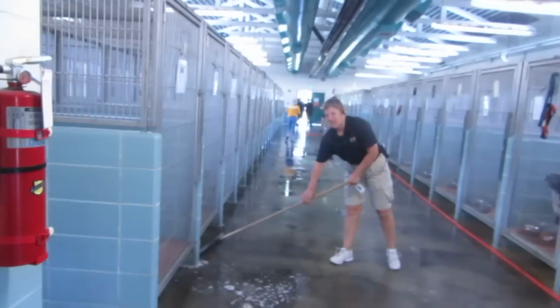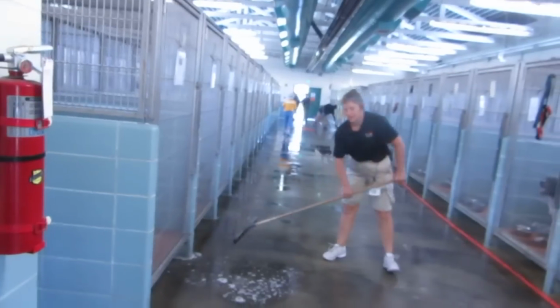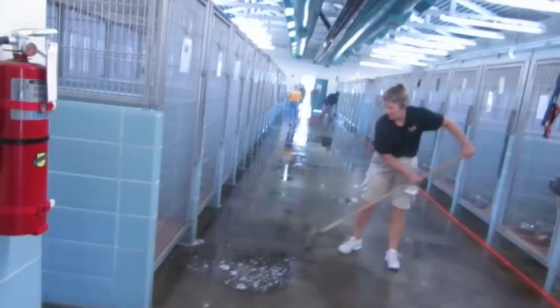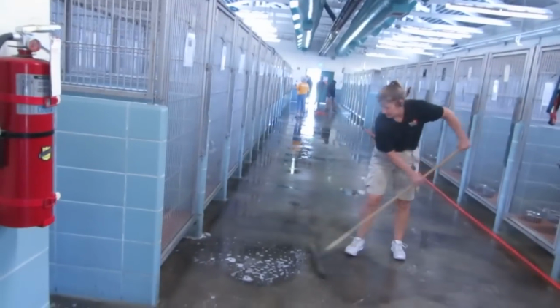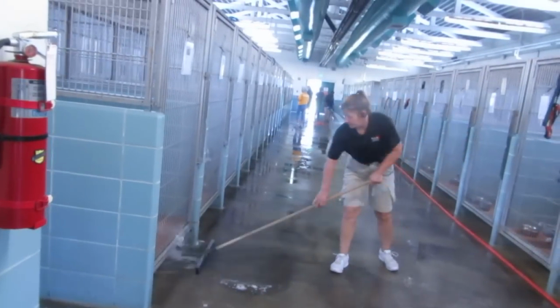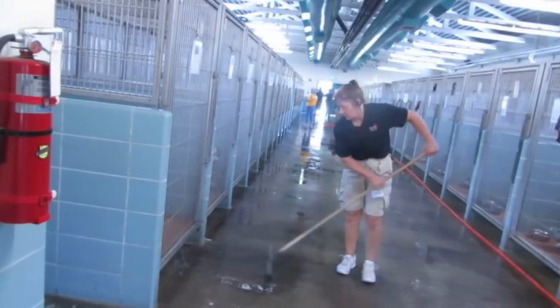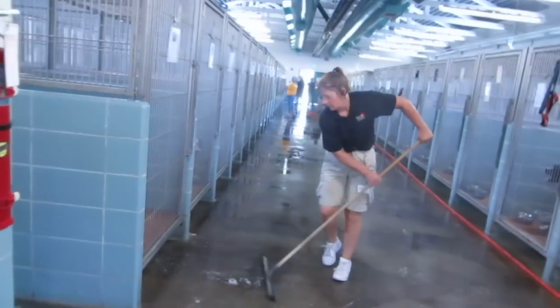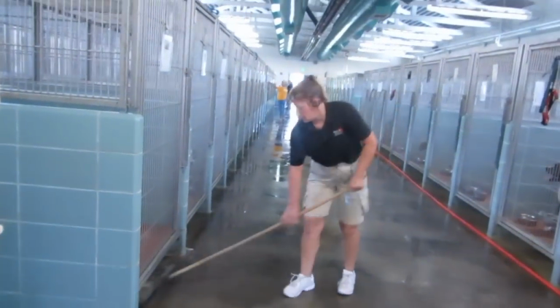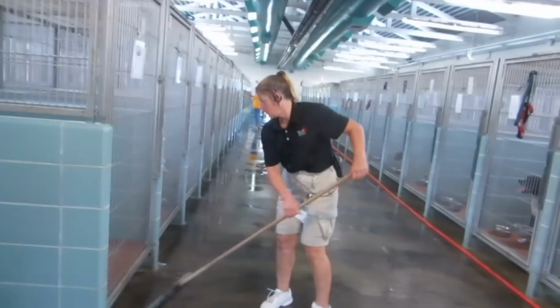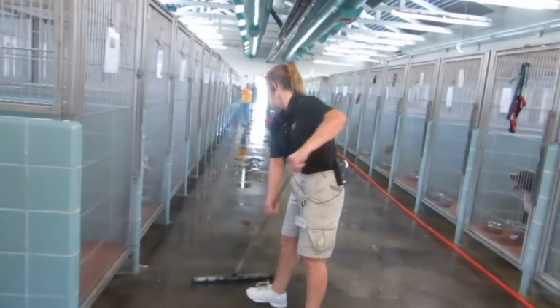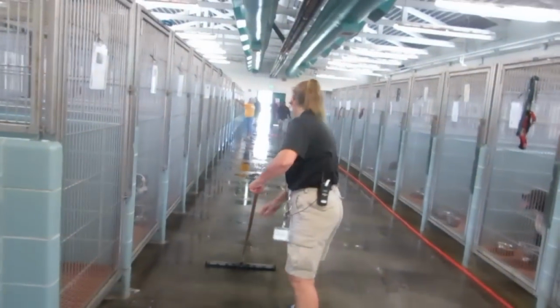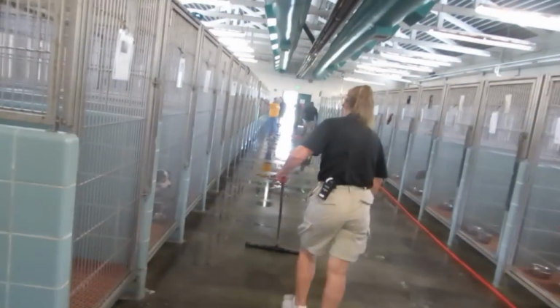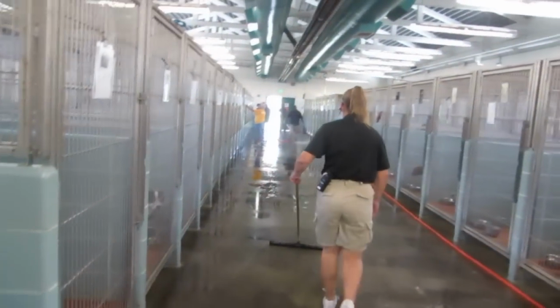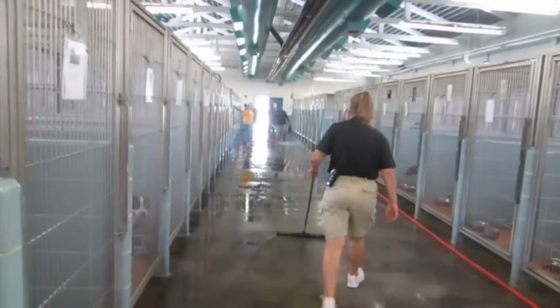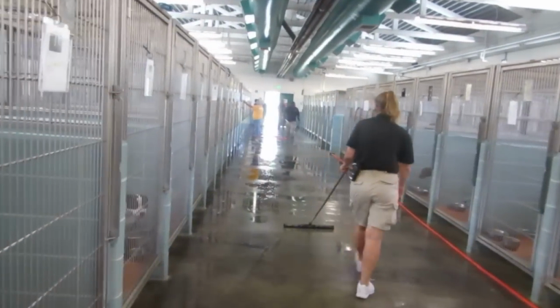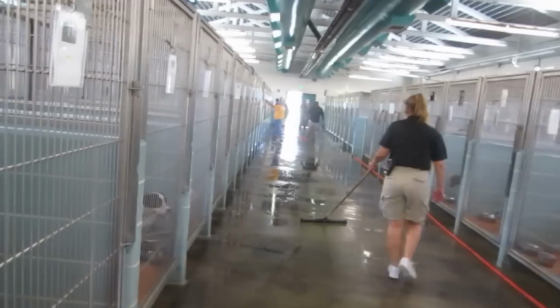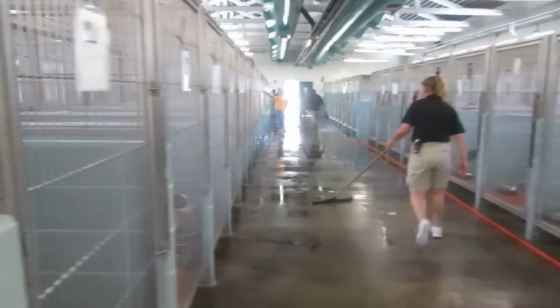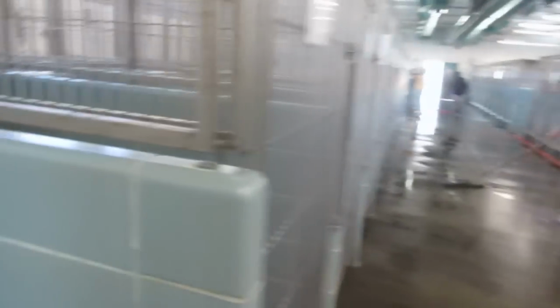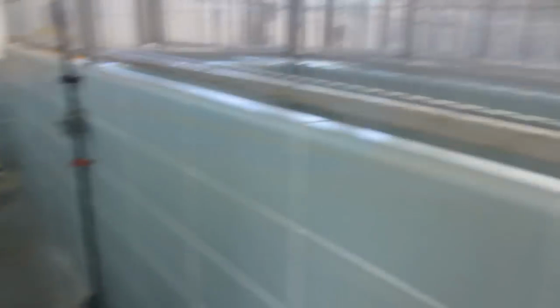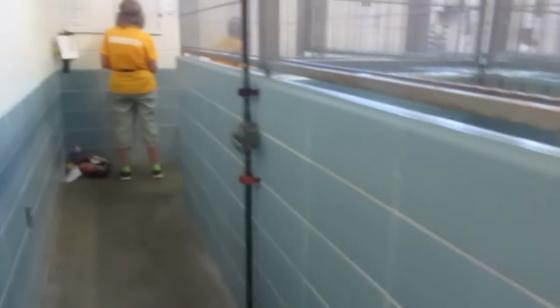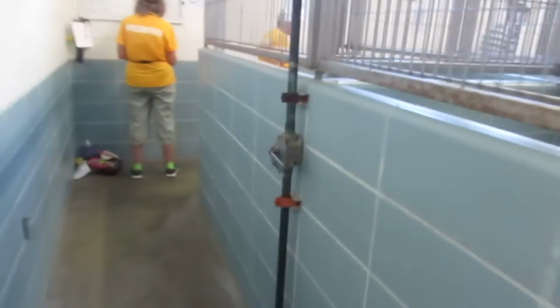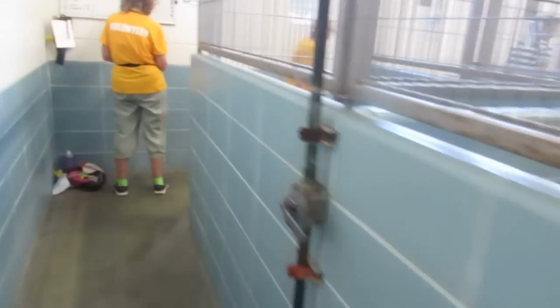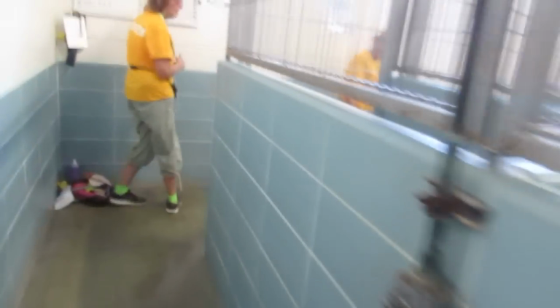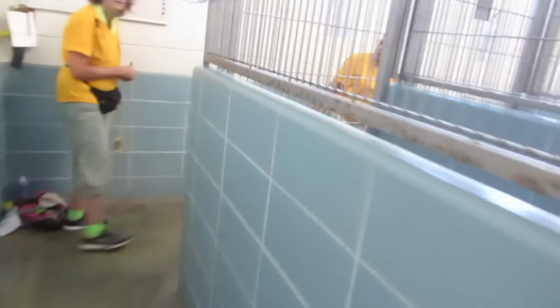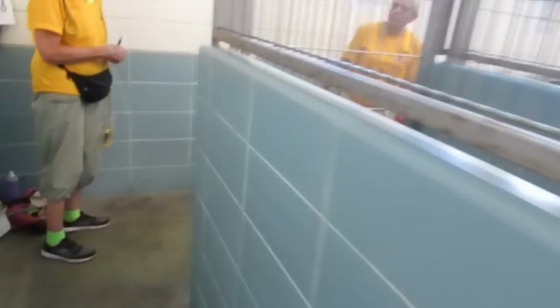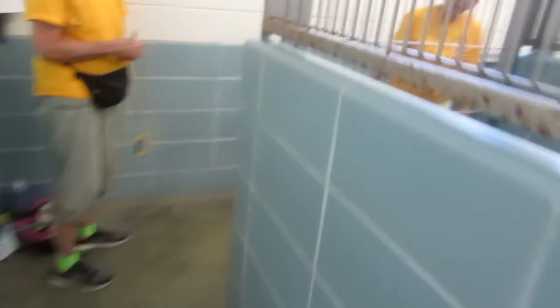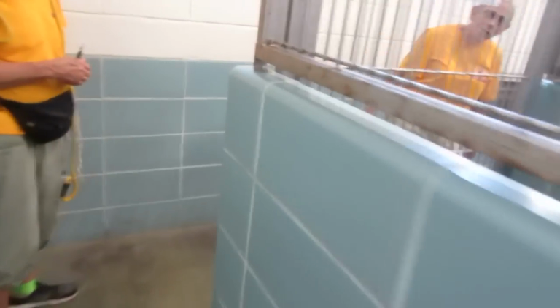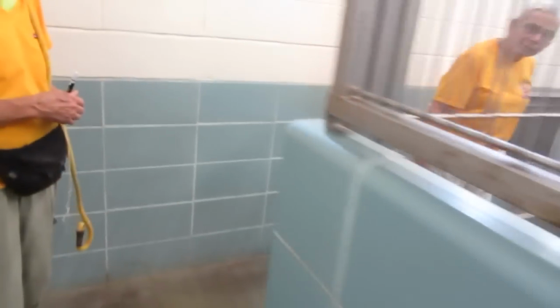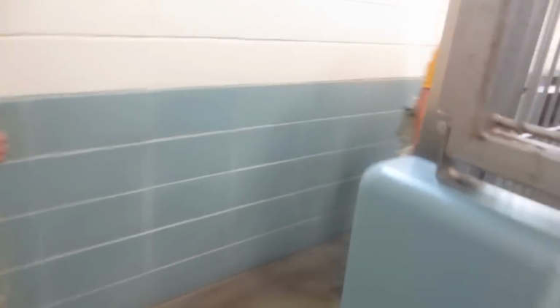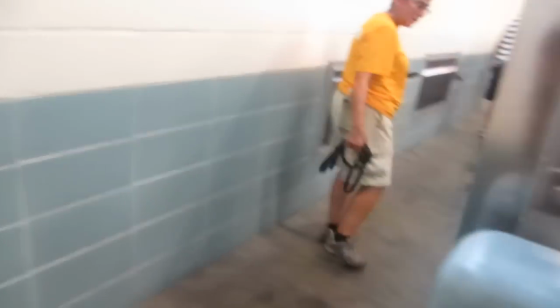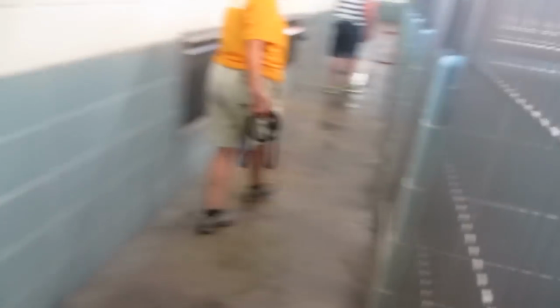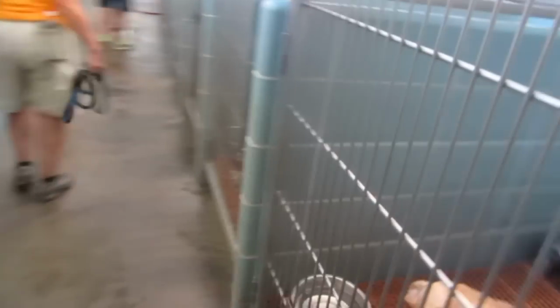I'm going into the 300 building. You can see that the staff is making the 300 building squeaky clean. These are the dogs available for adoption in the 300 building. This is our overflow building.